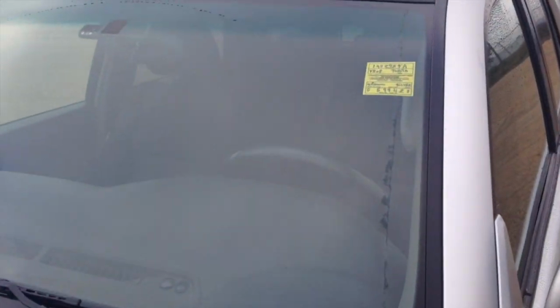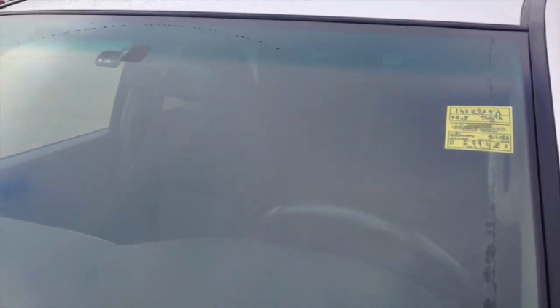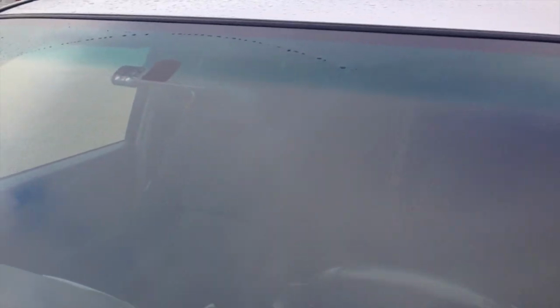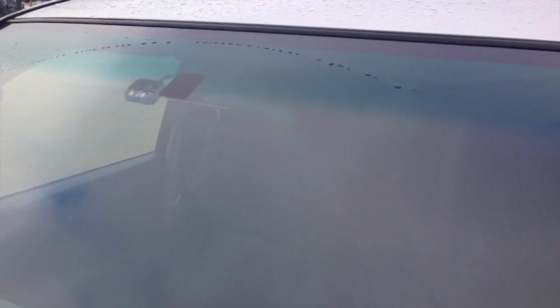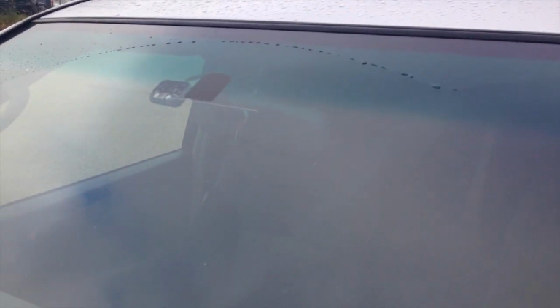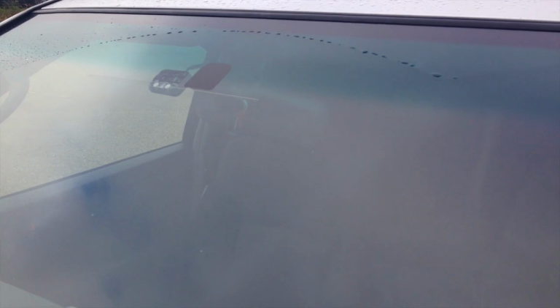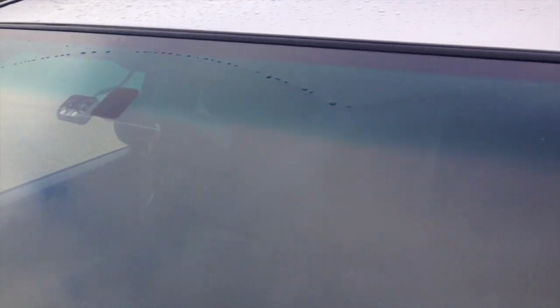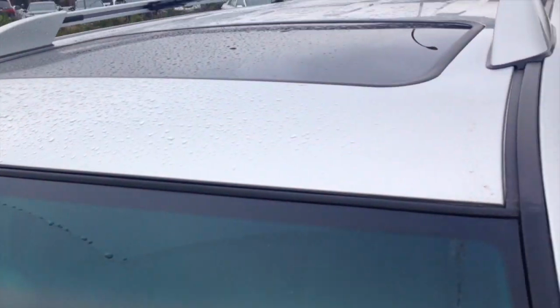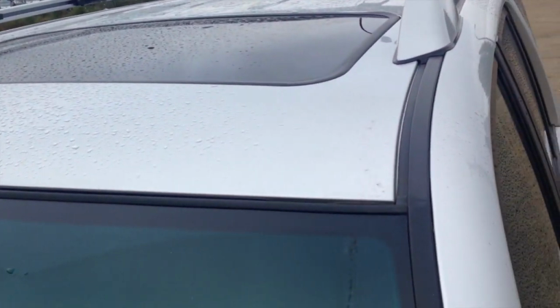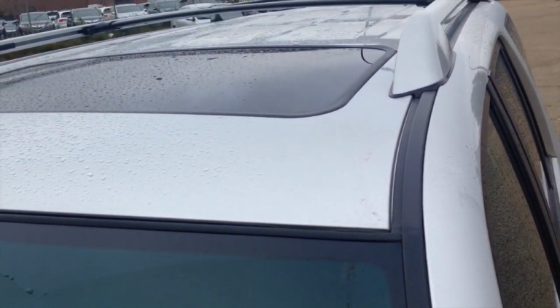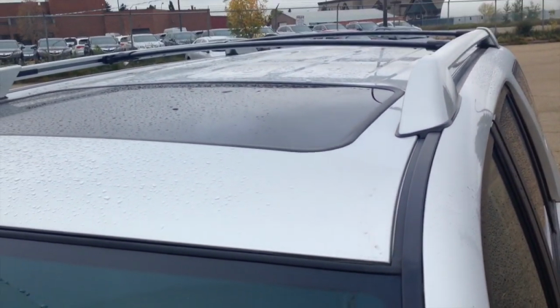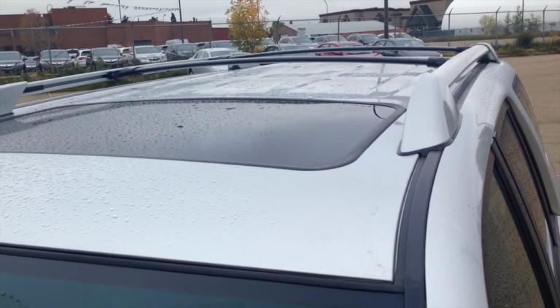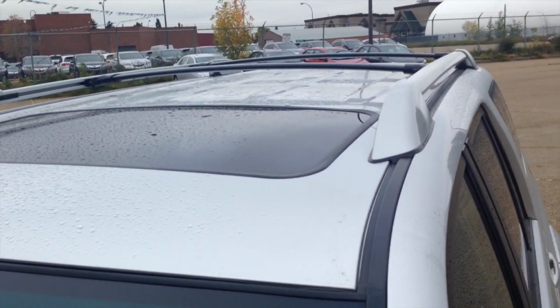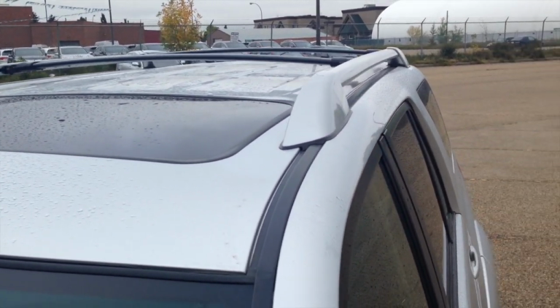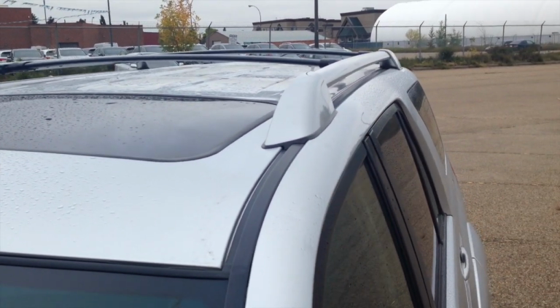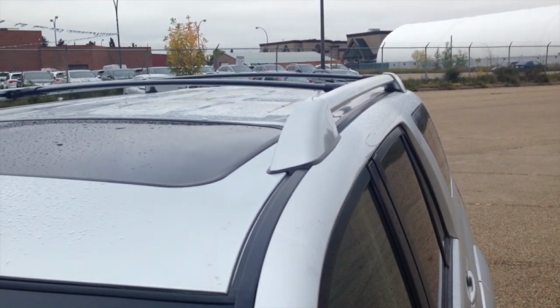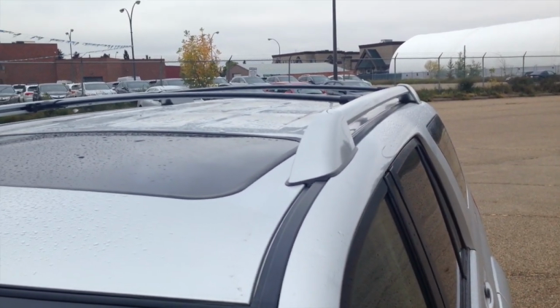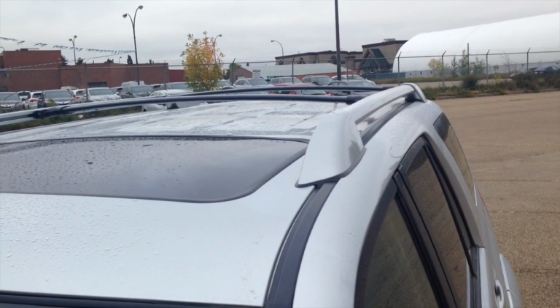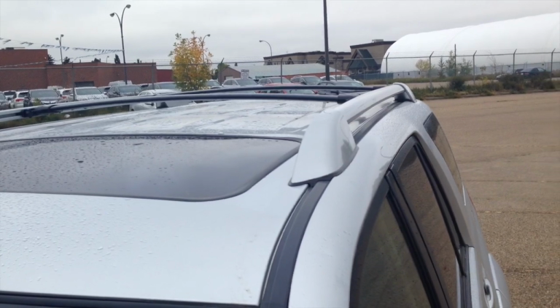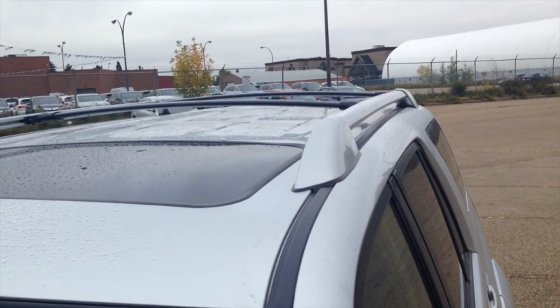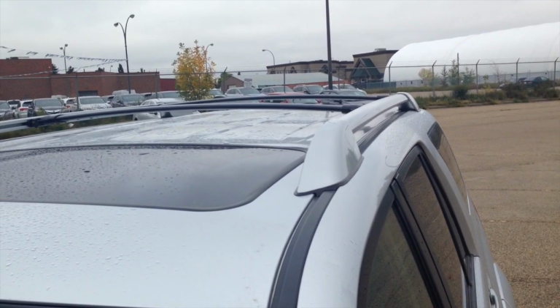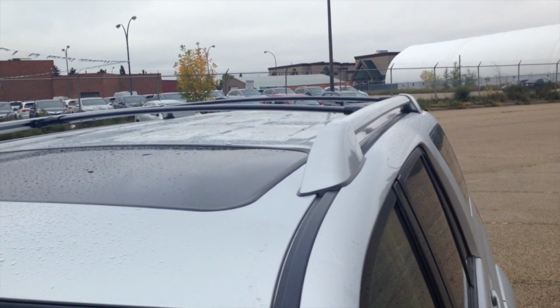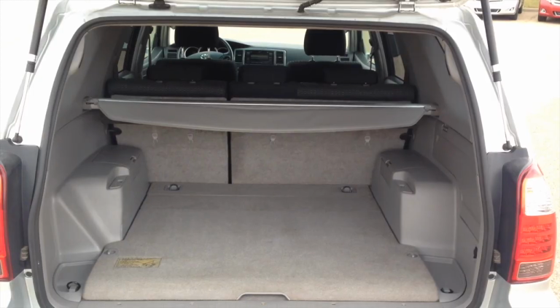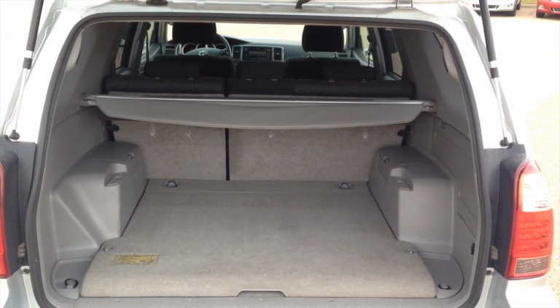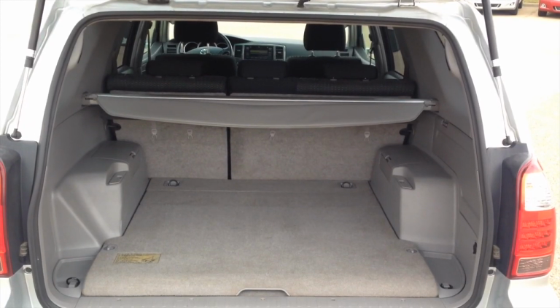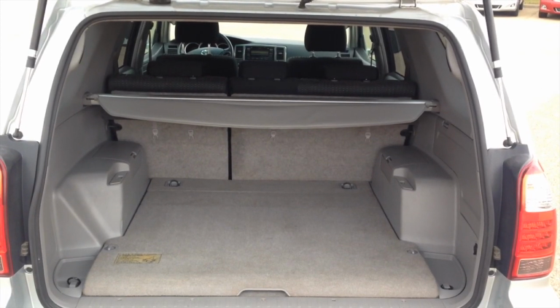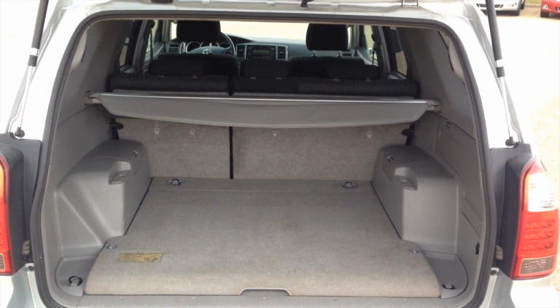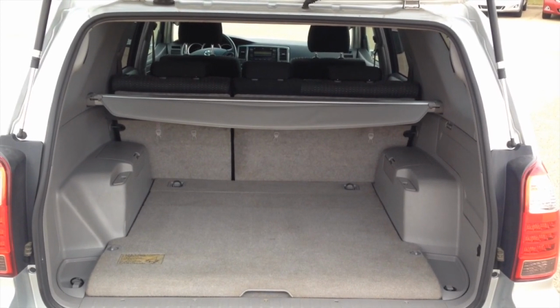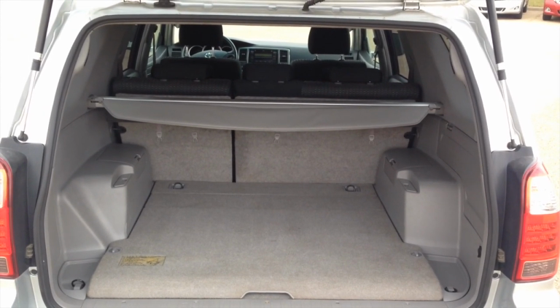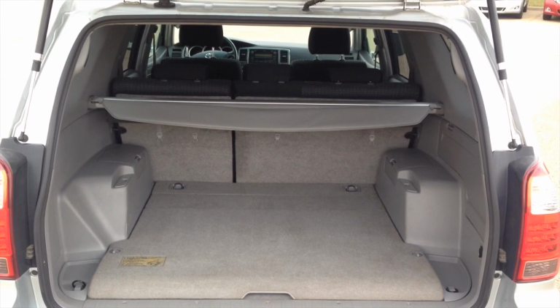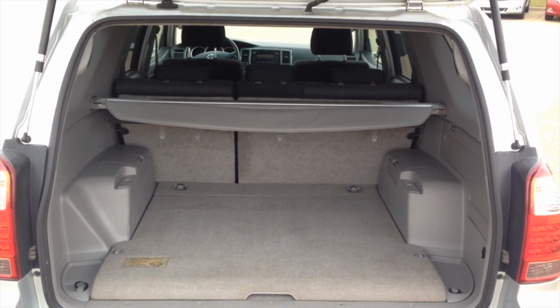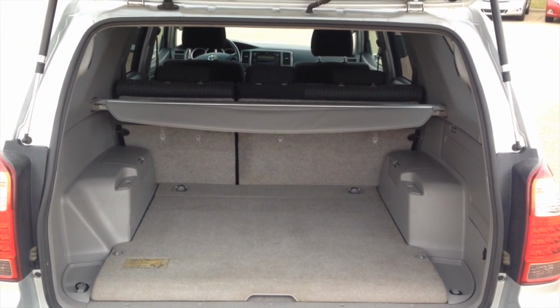It also comes with a remote starter, and you do have your sunroof as well as your roof rails and cross bars. There's lots of space back here, Chris, for all of your stuff.